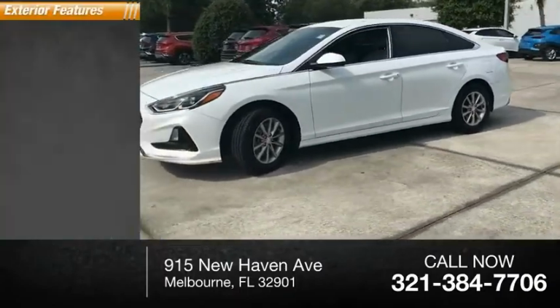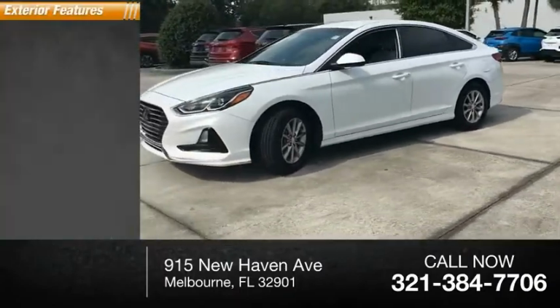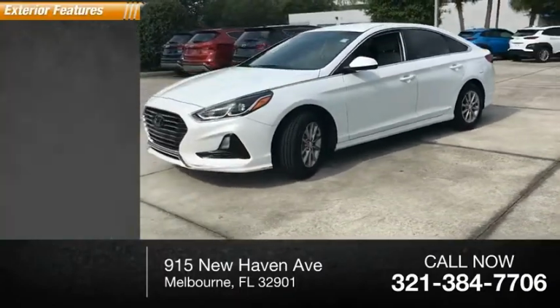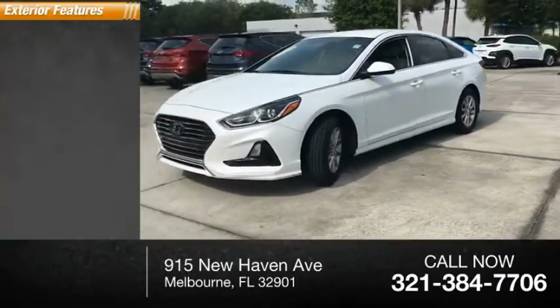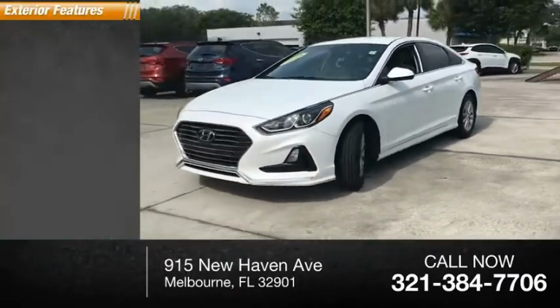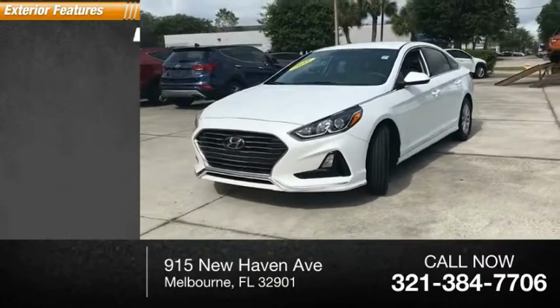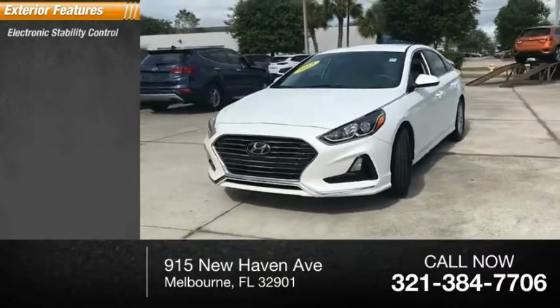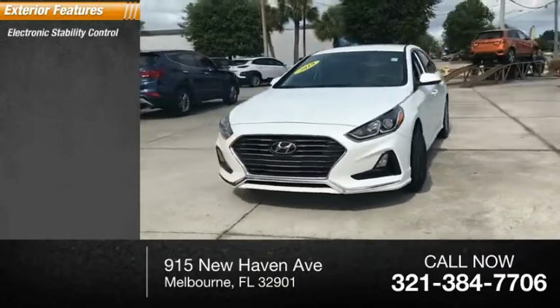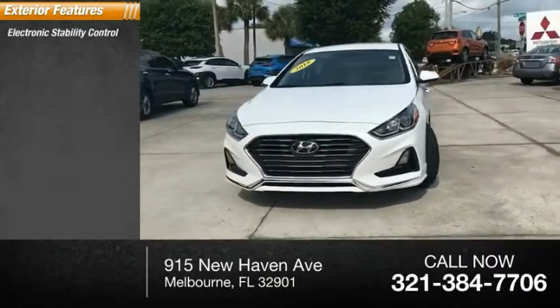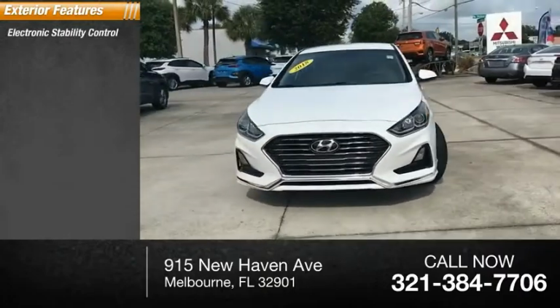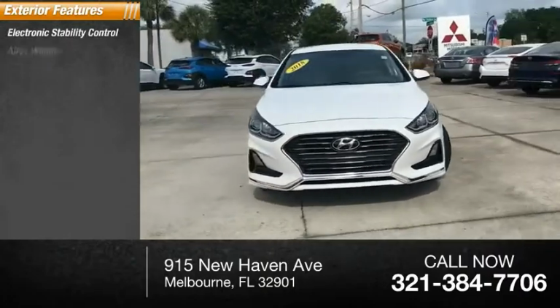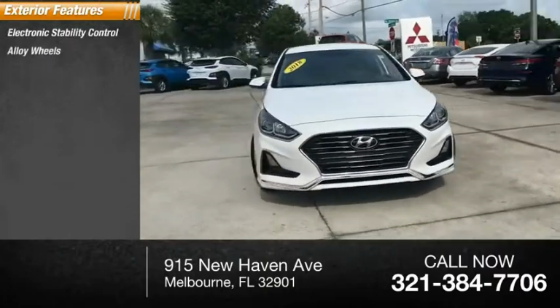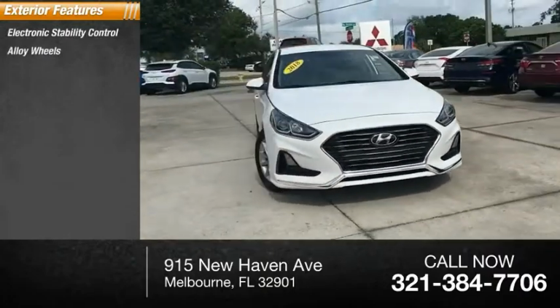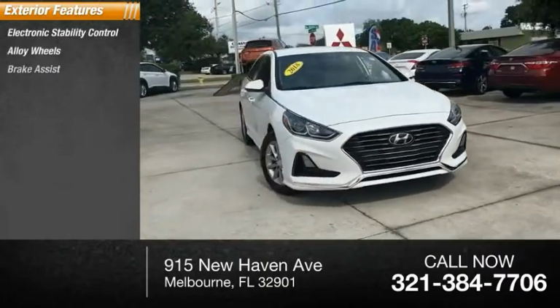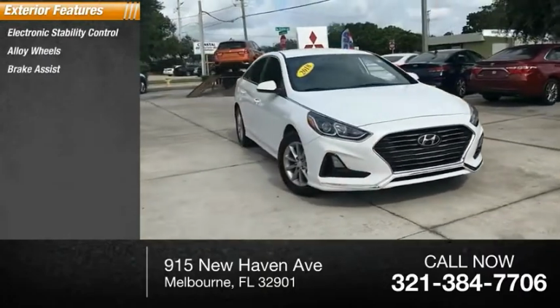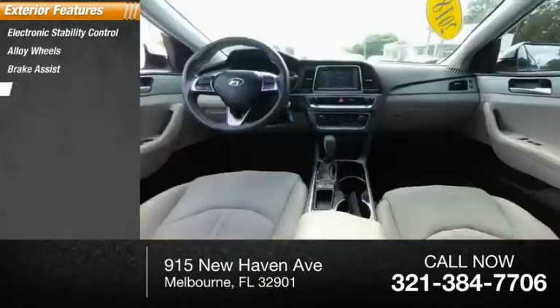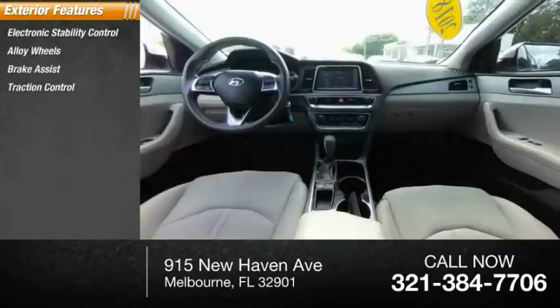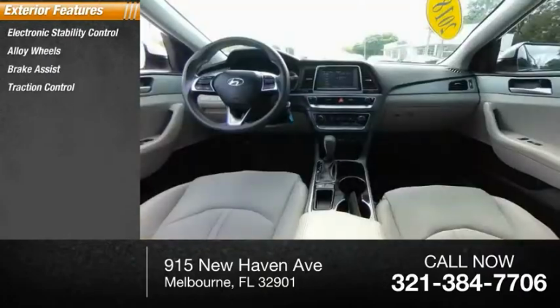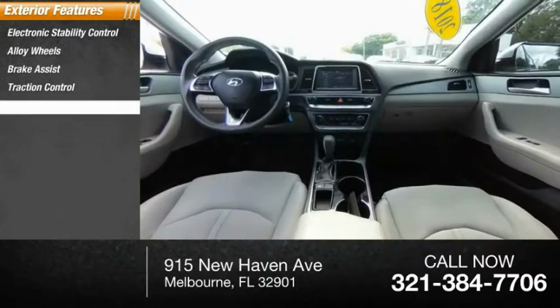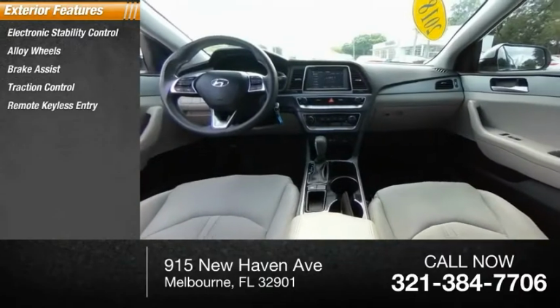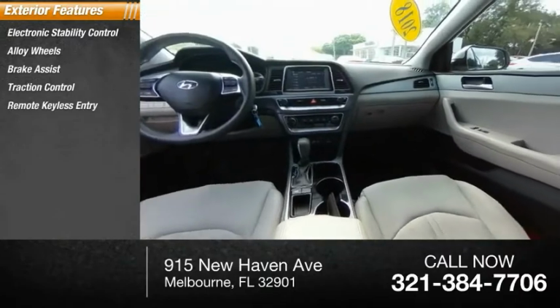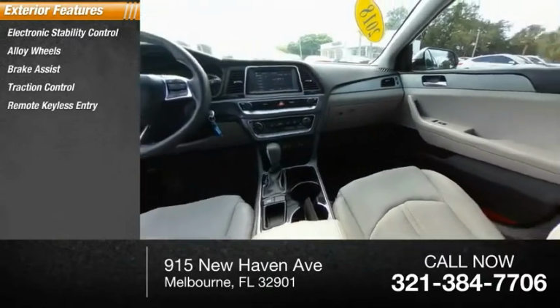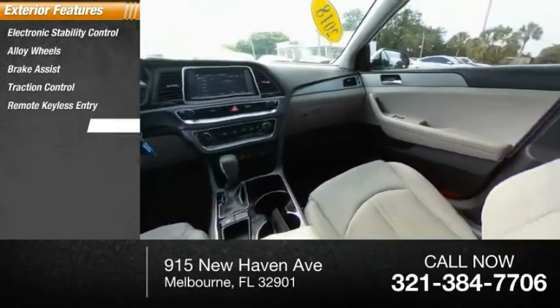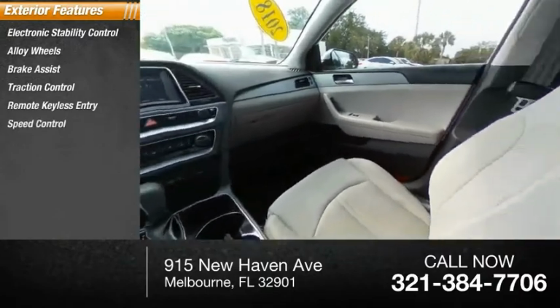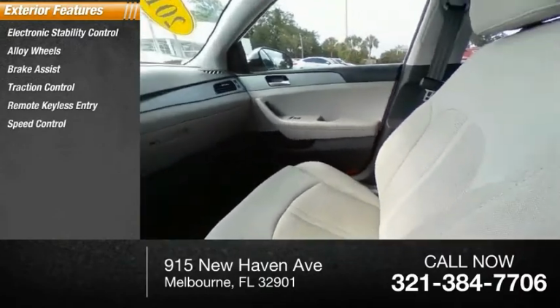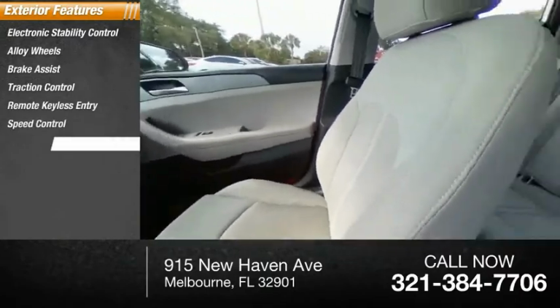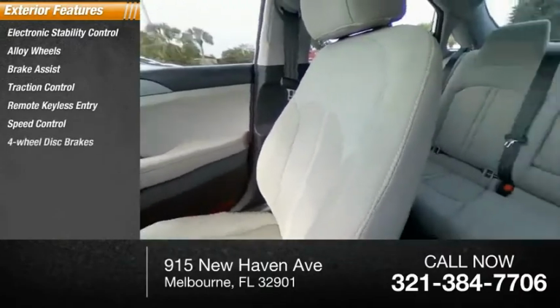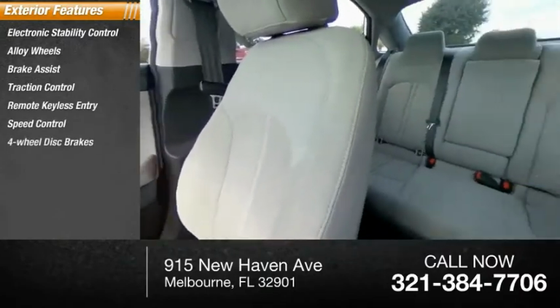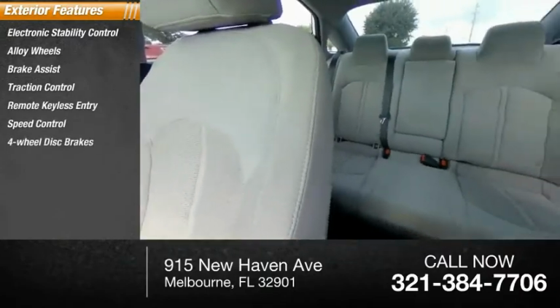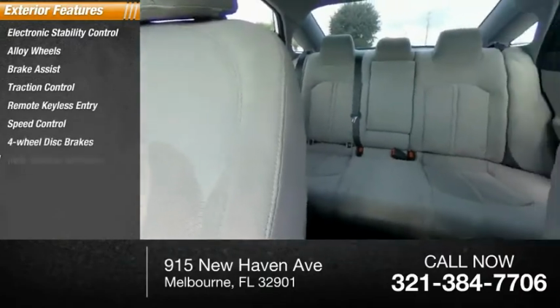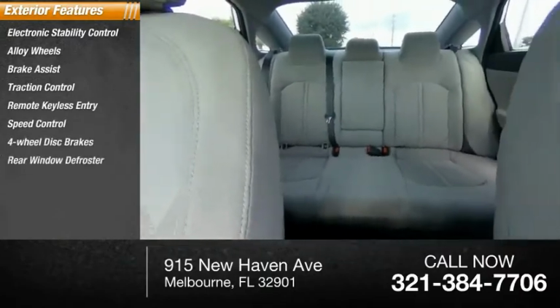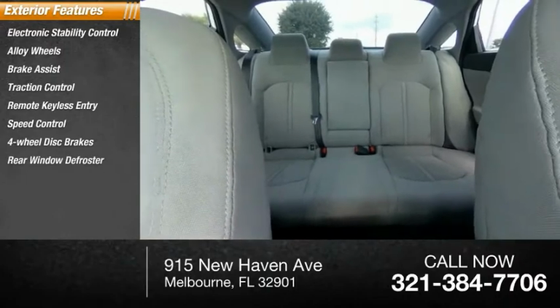Here are some of this vehicle's great options: electronic stability control, alloy wheels, brake assist, traction control, remote keyless entry, speed control, four-wheel disc brakes, and rear window defroster.